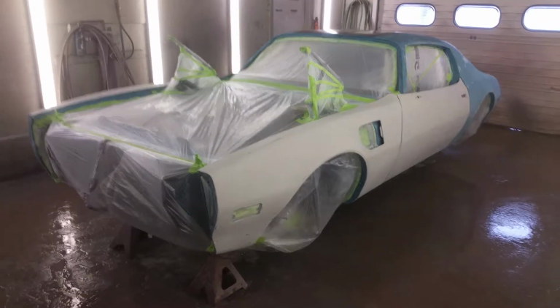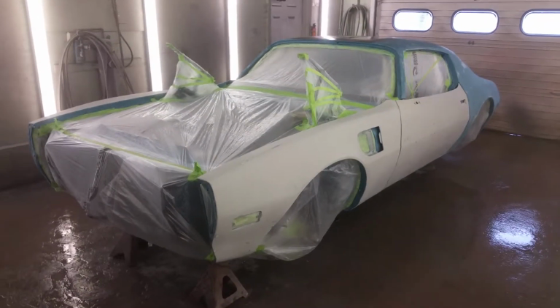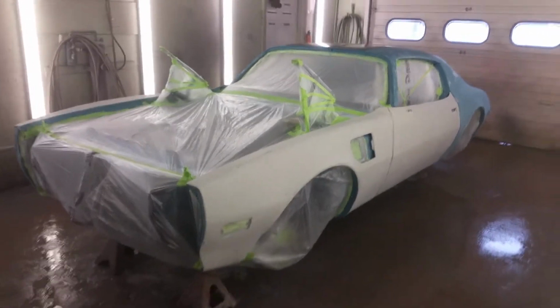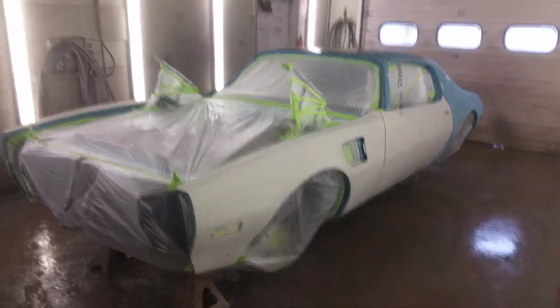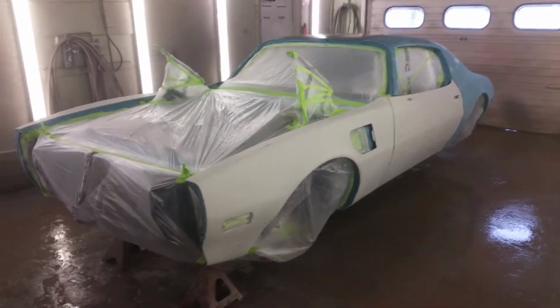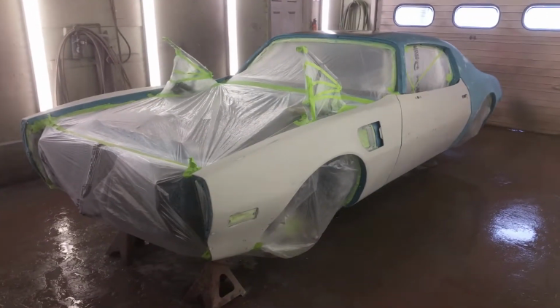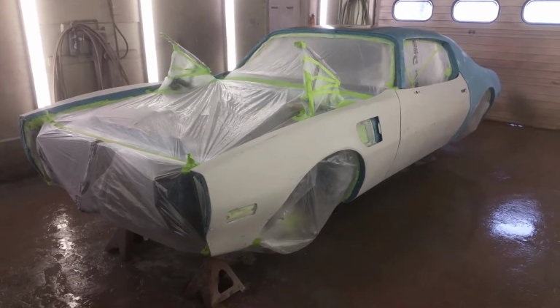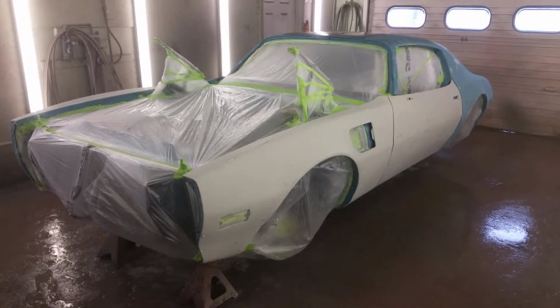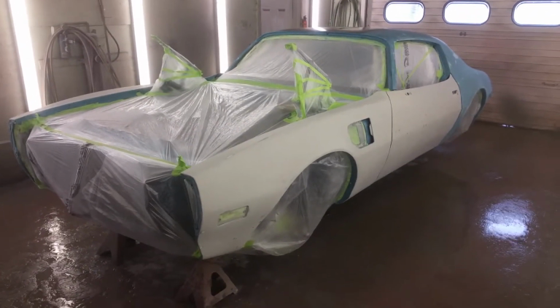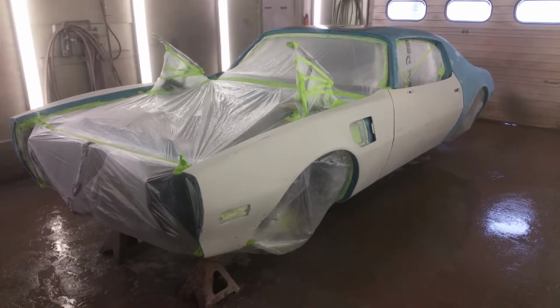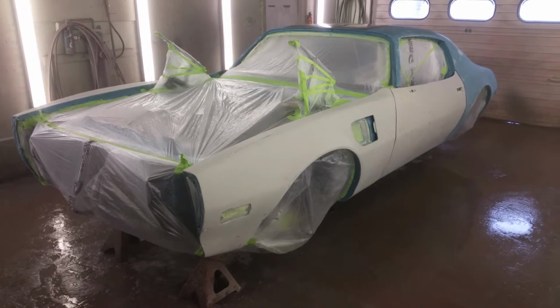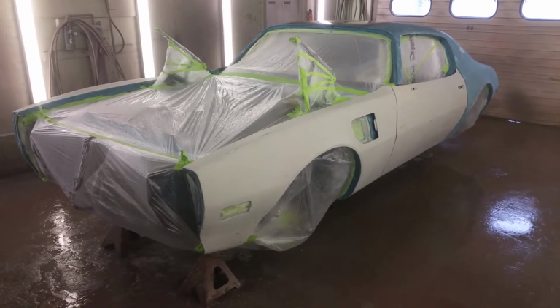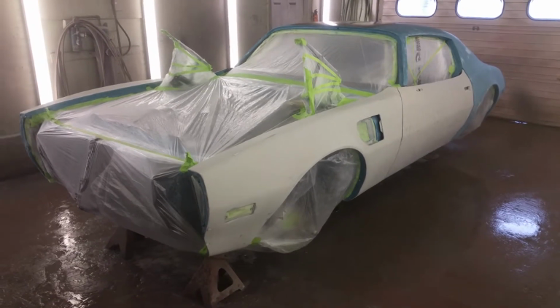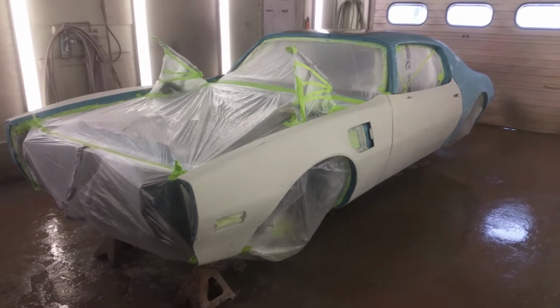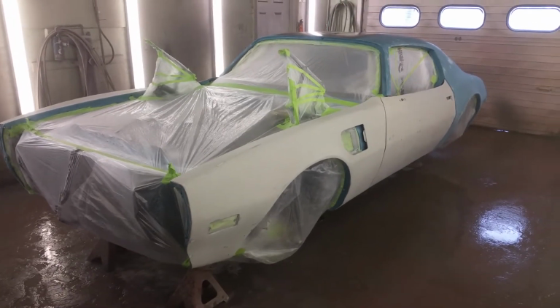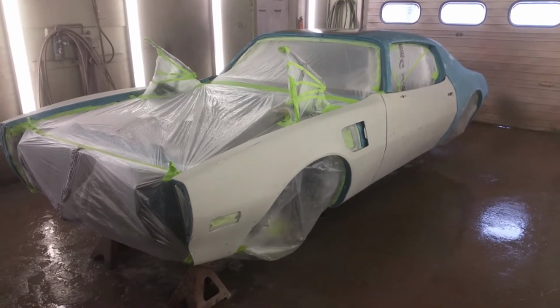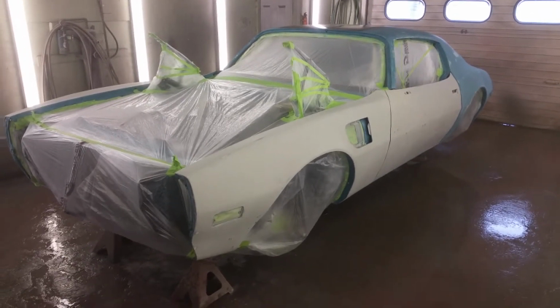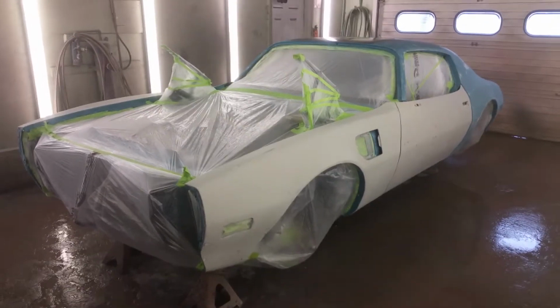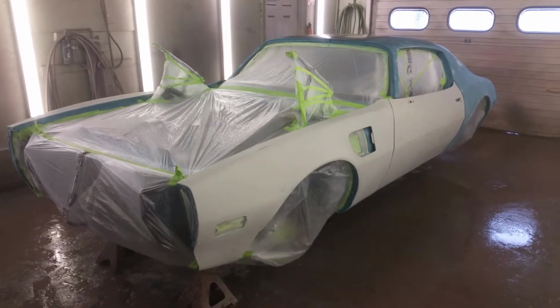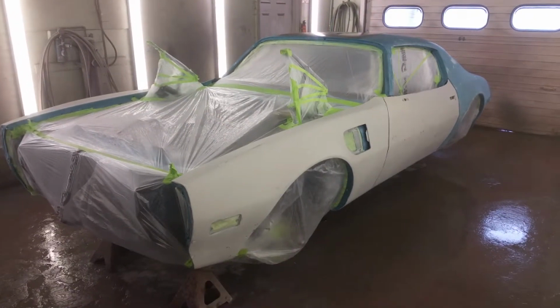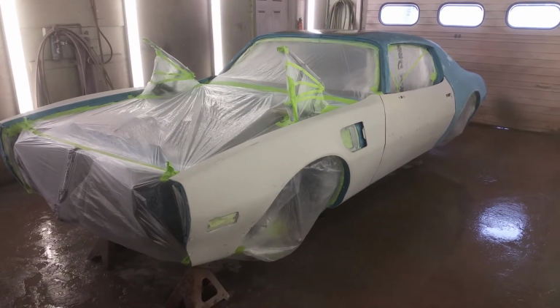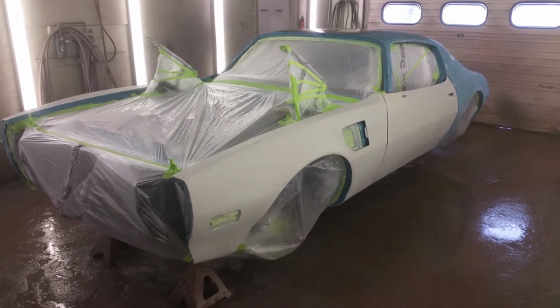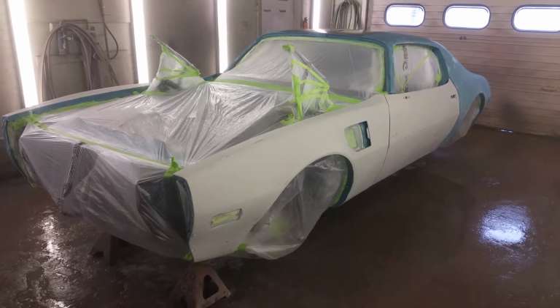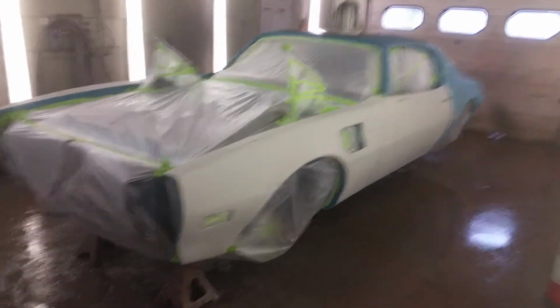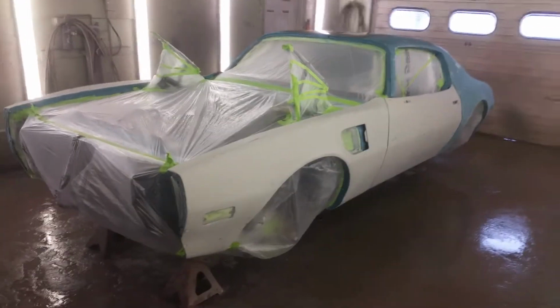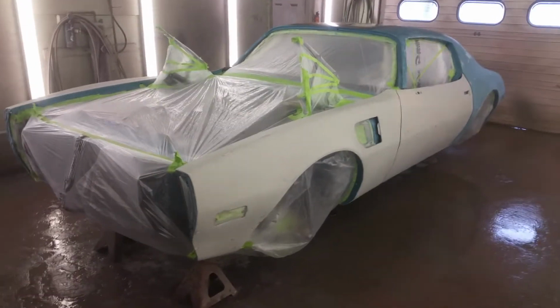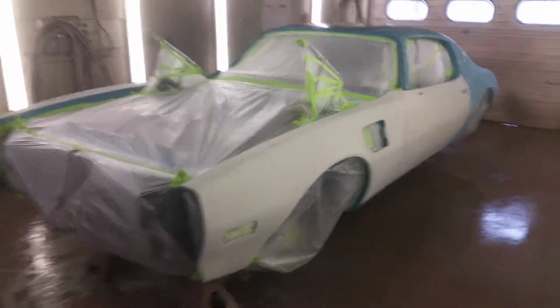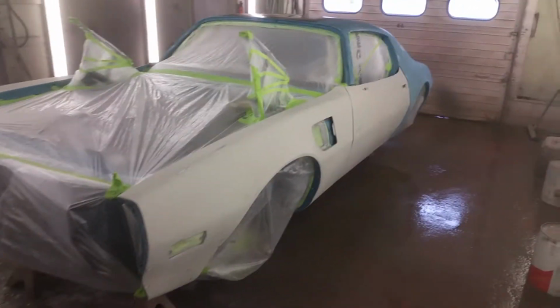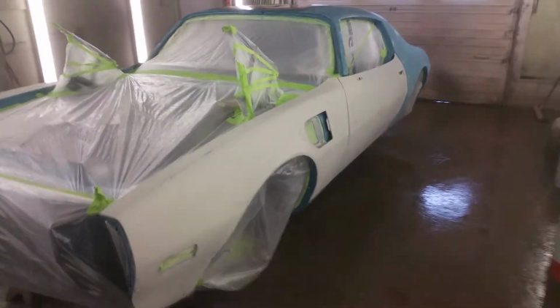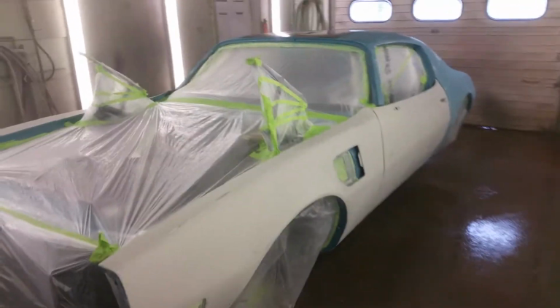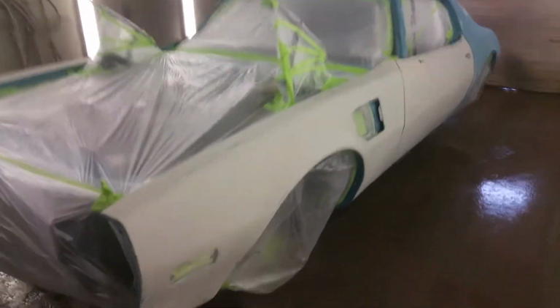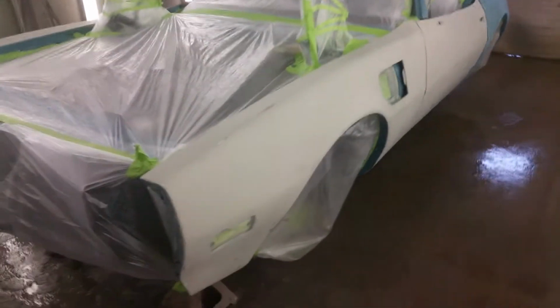Hello everybody, welcome back. Today is Wednesday April 10th 2019. This is our '73 Trans Am here, a vintage racer, all masked off, sanded down, ready to spray.